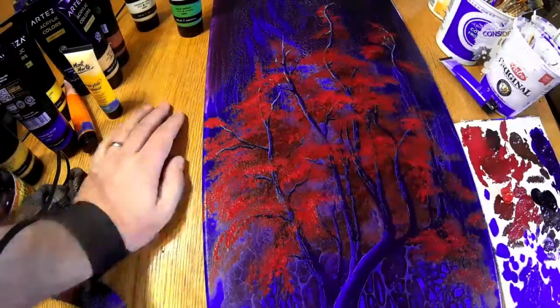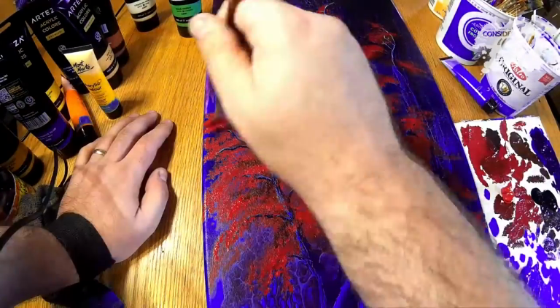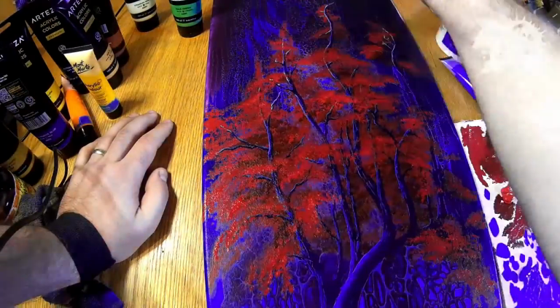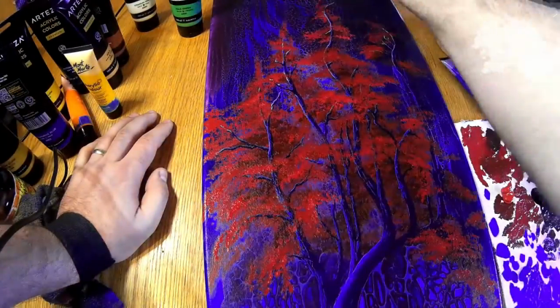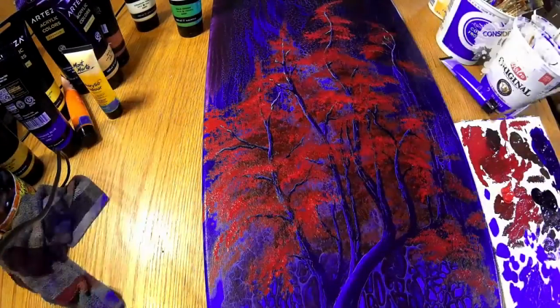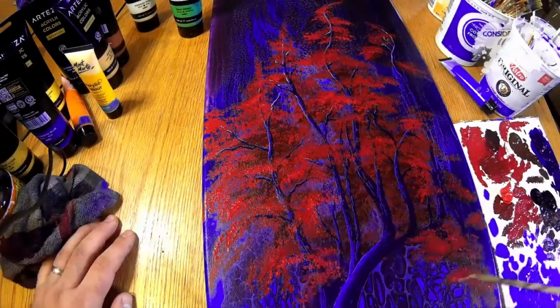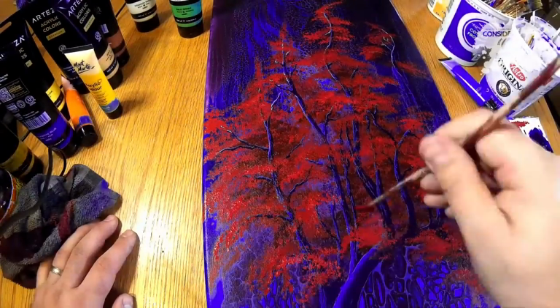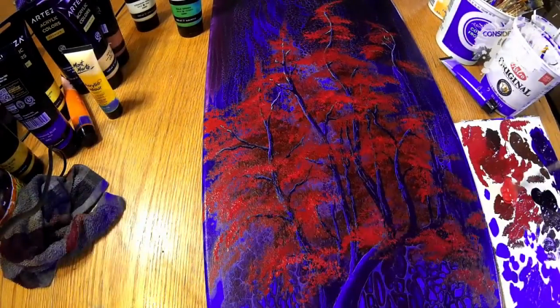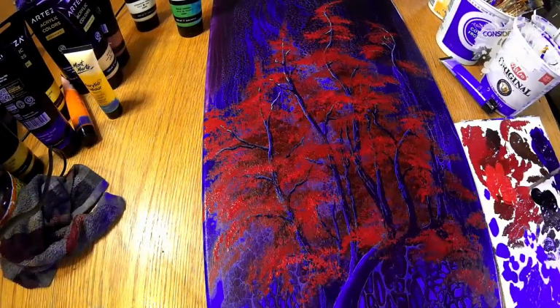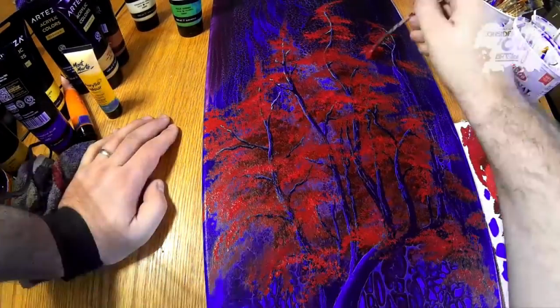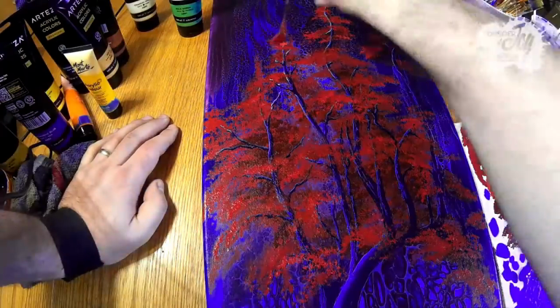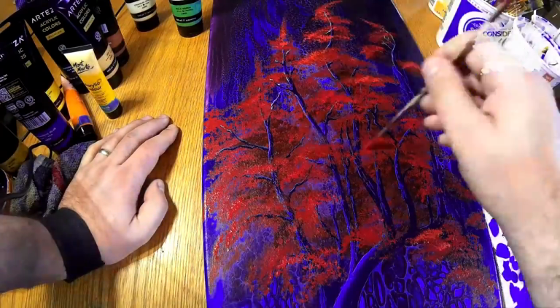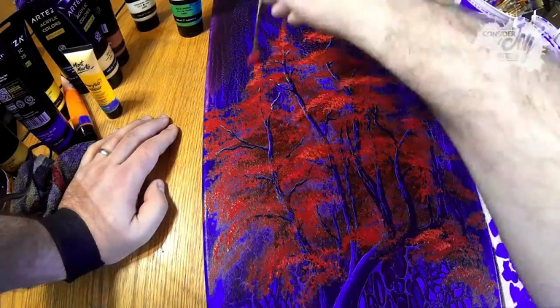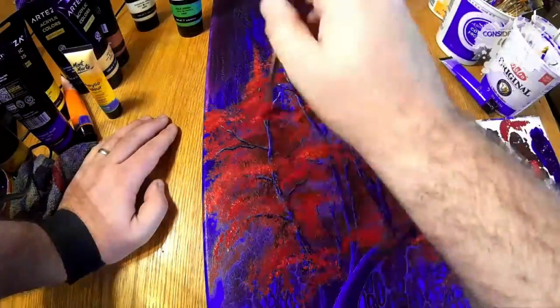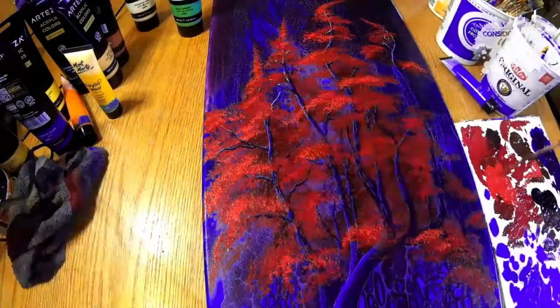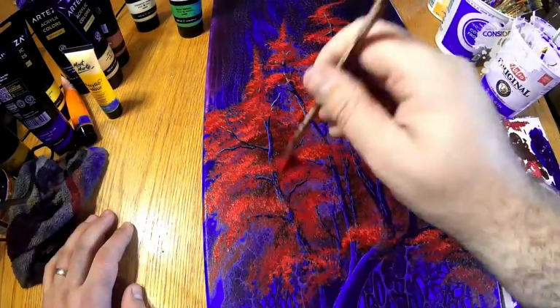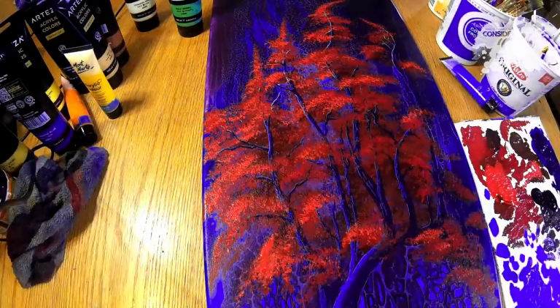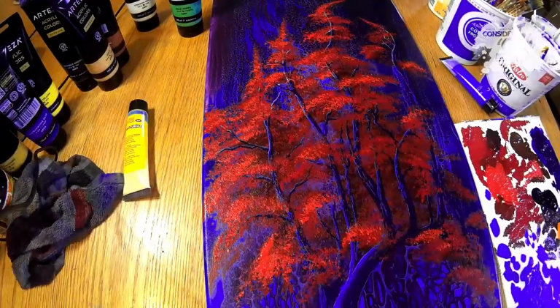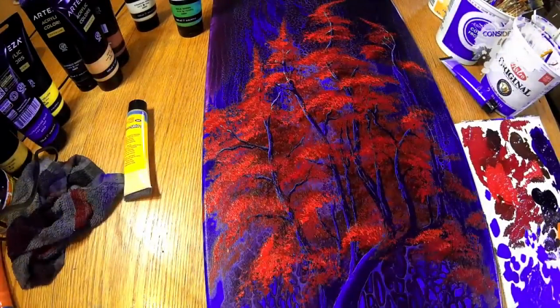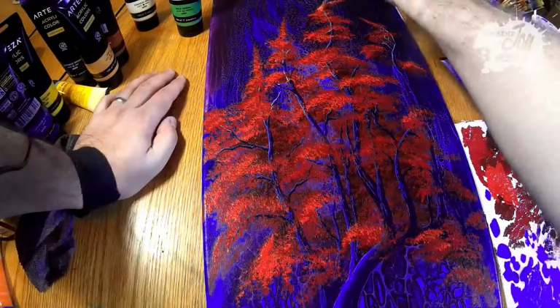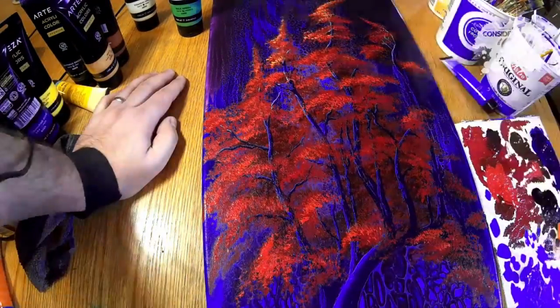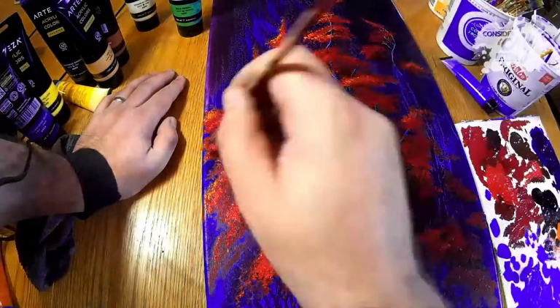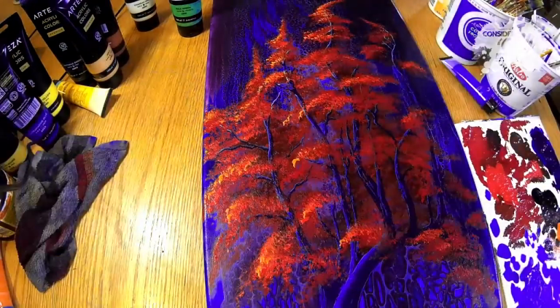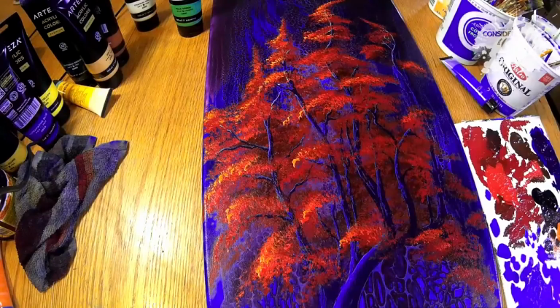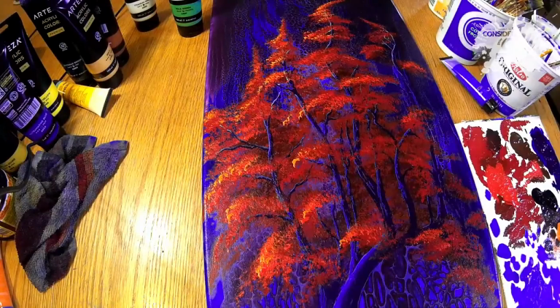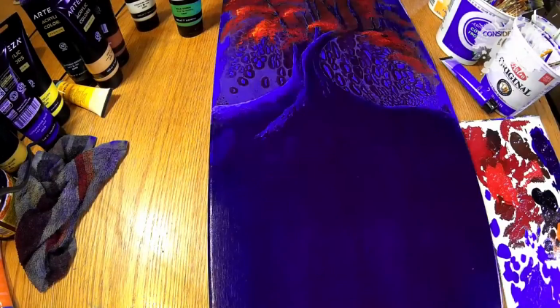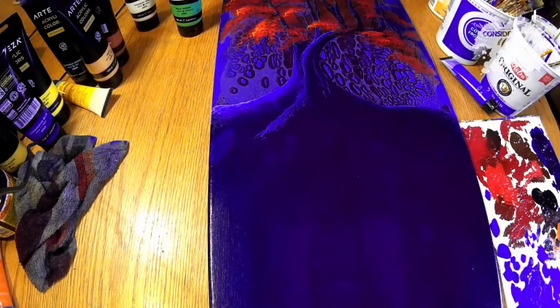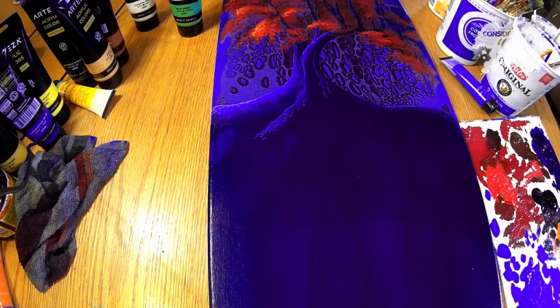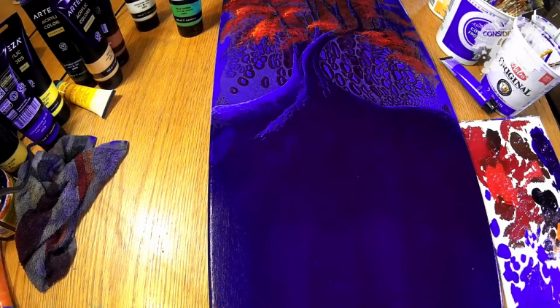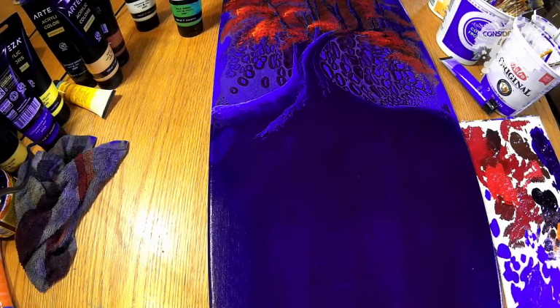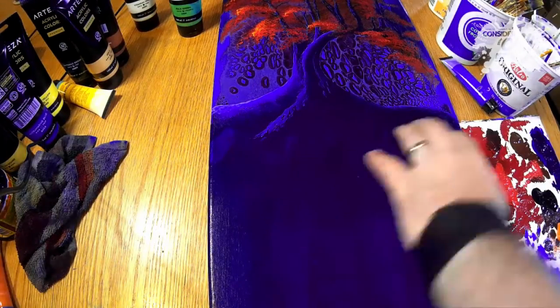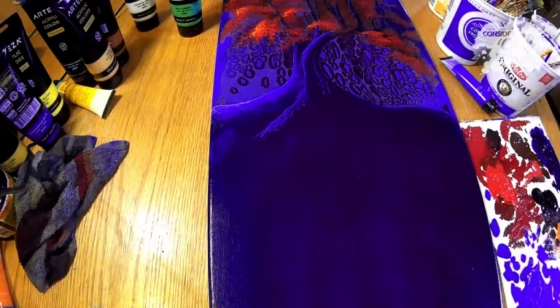This is a brighter color red and I really like how all of a sudden the depth of the tree starts coming together. I do put some orange on the leaves as well, and that just adds the highlight.